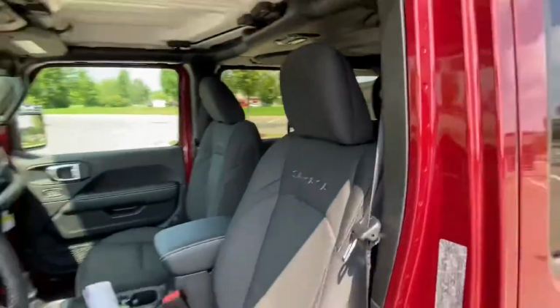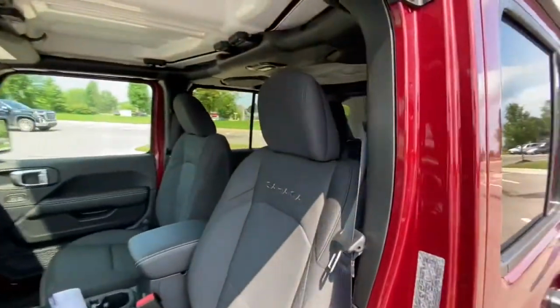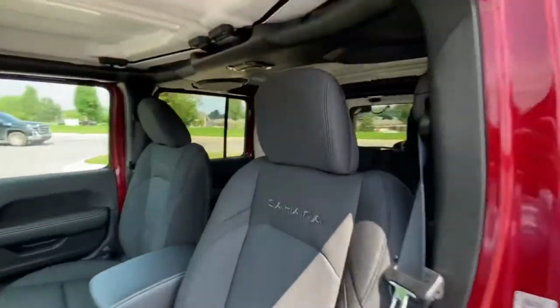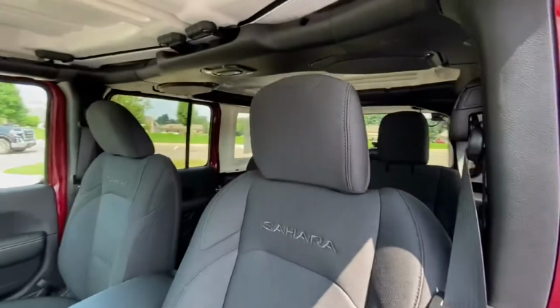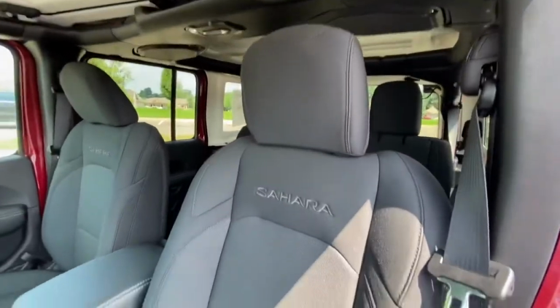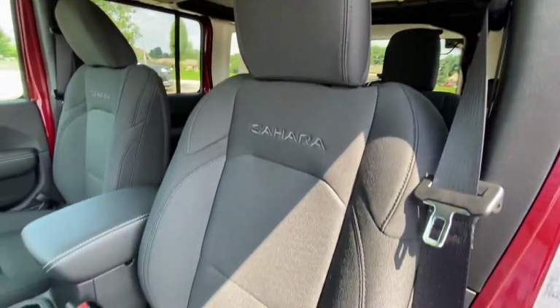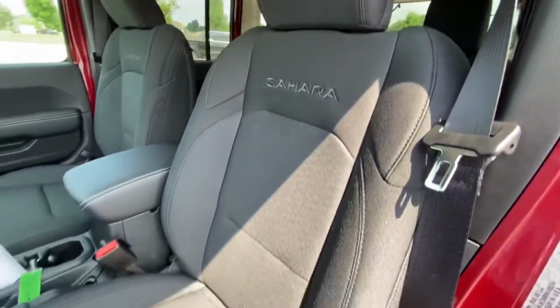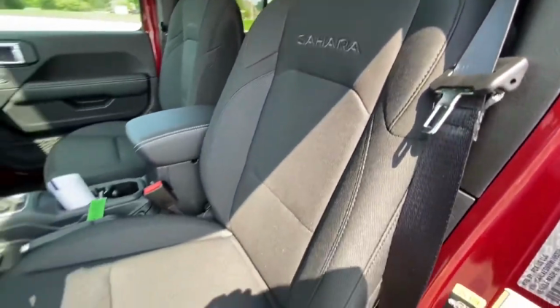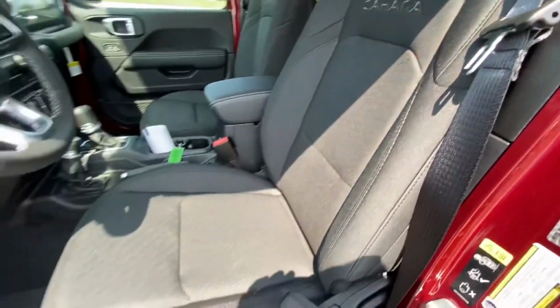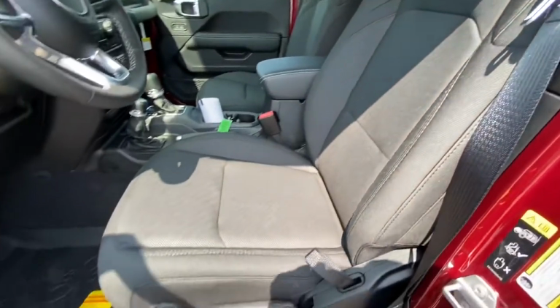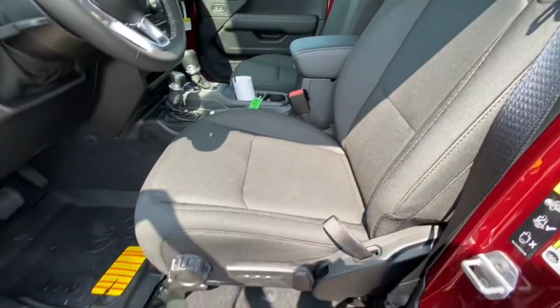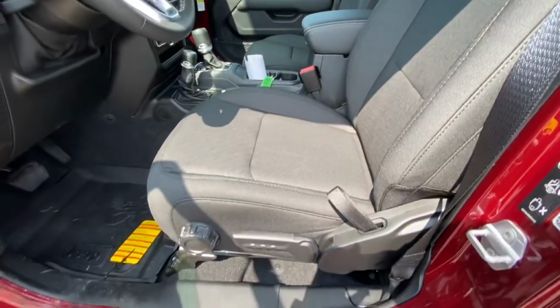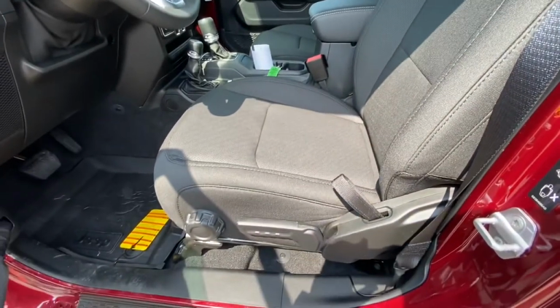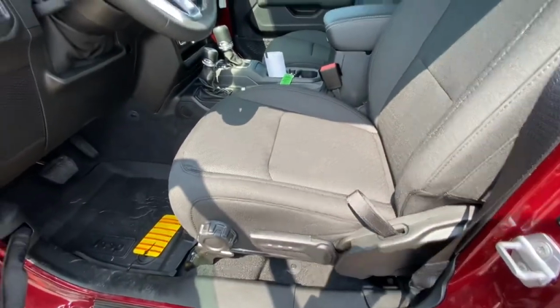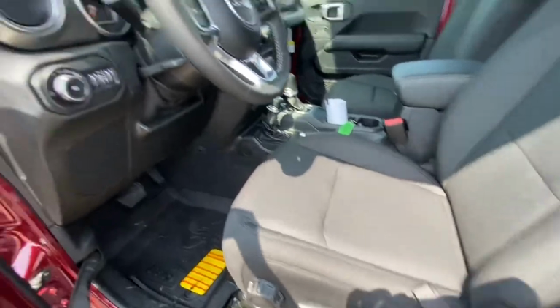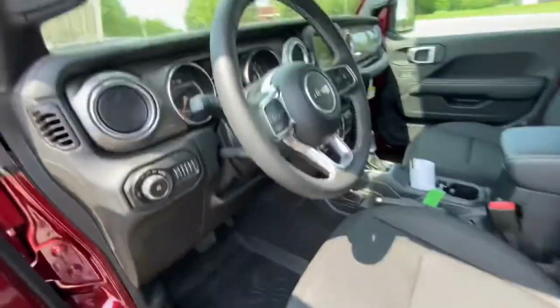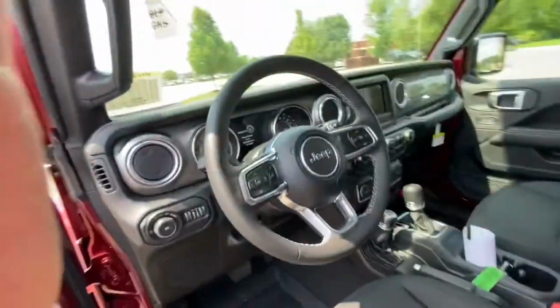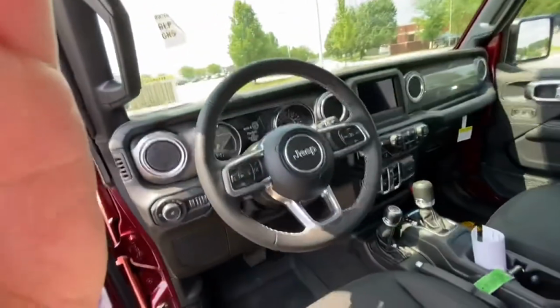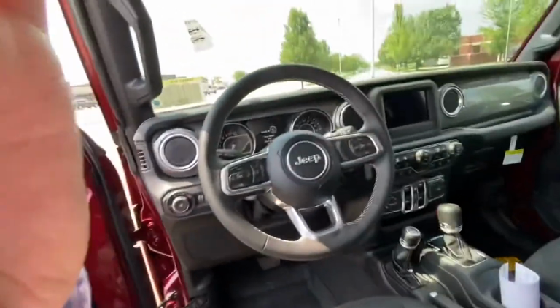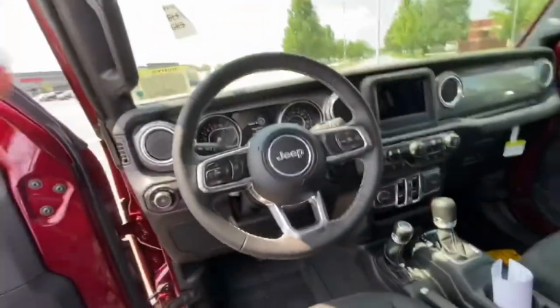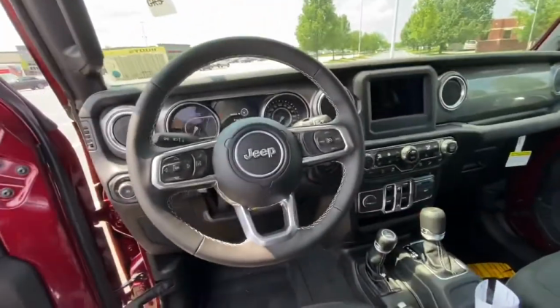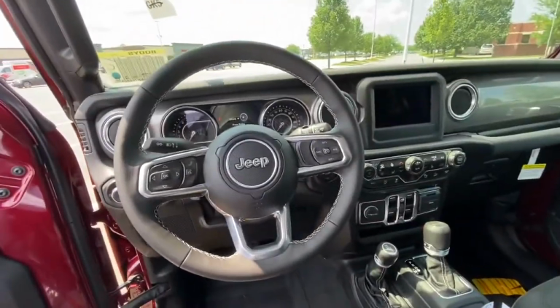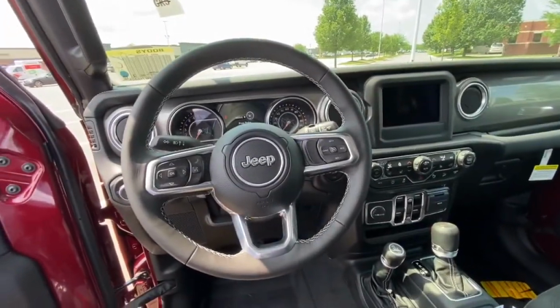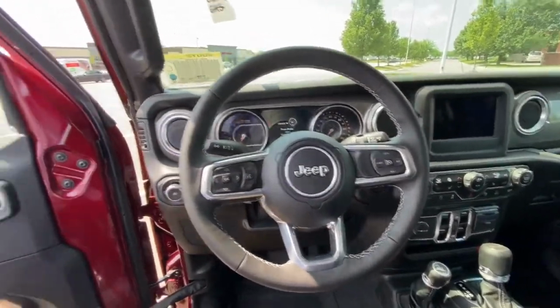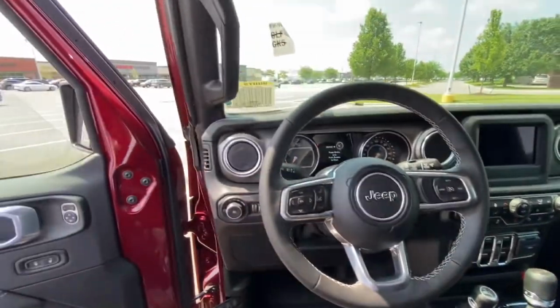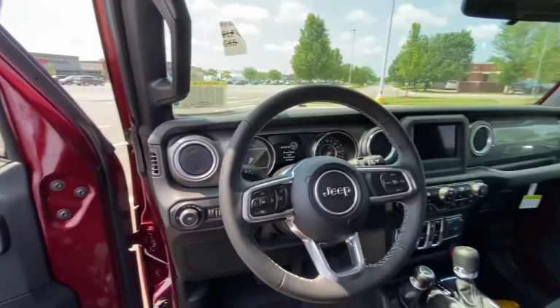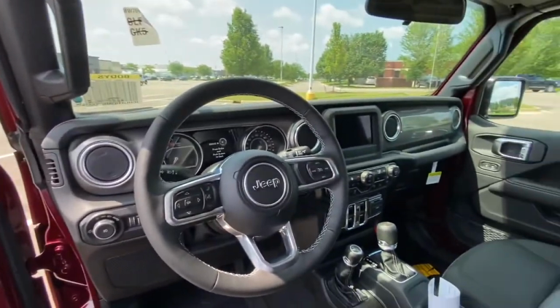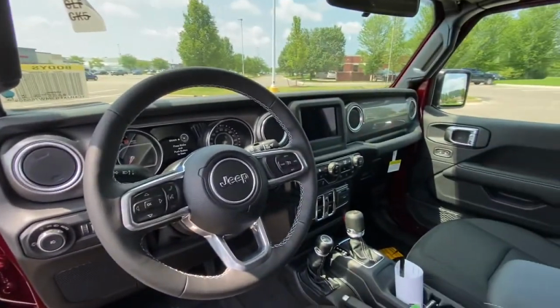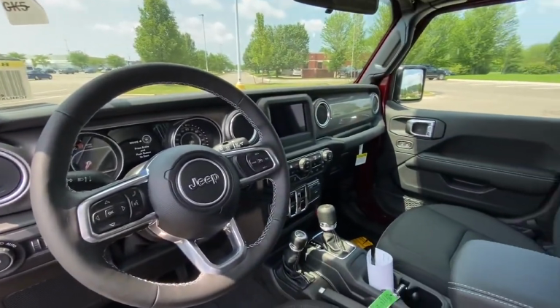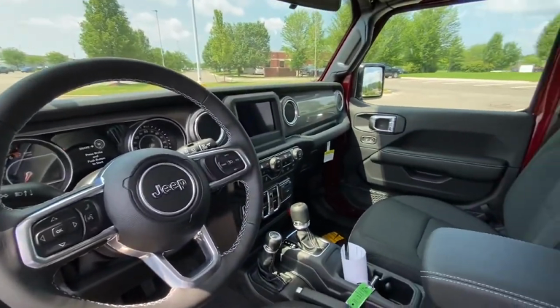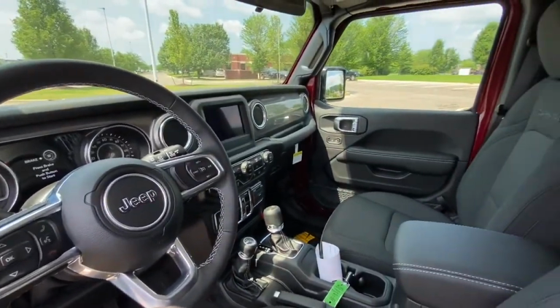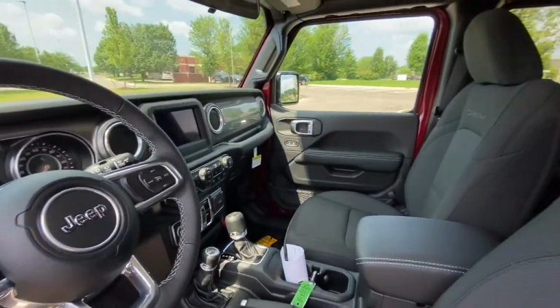These are what our Sahara seats look like — really nice. This is cloth, but it is available in a few different types of leather. Nice looking steering wheel as well. Really nice interior too on this — I like the interior a lot.